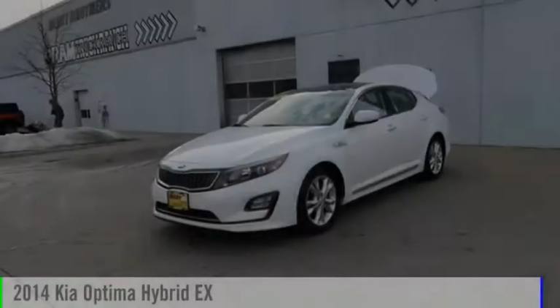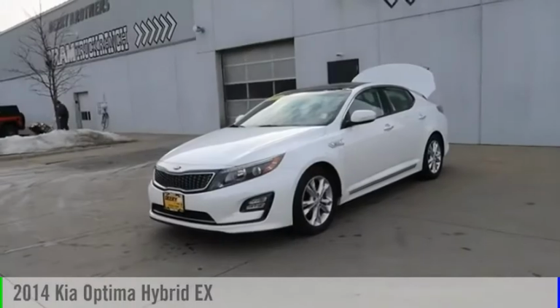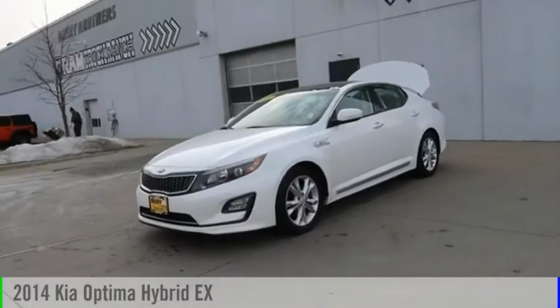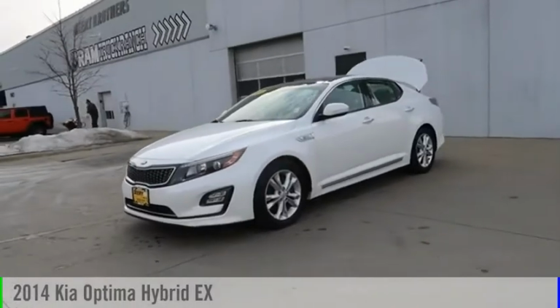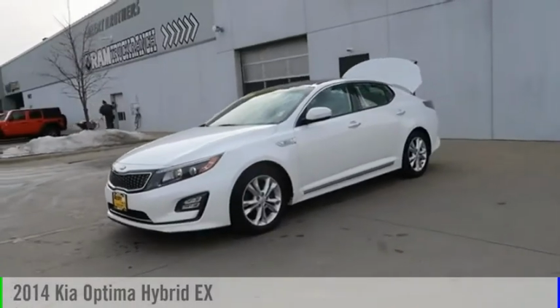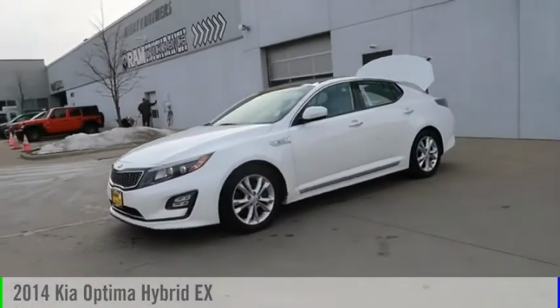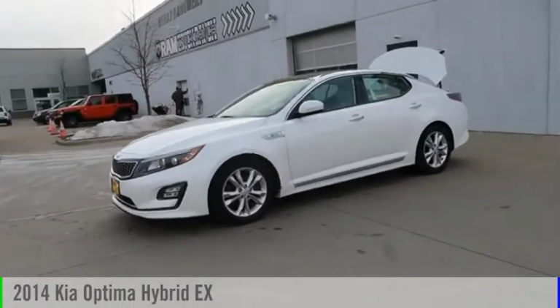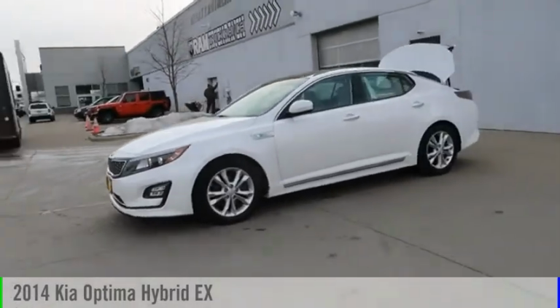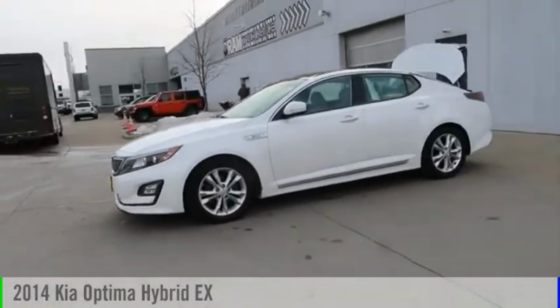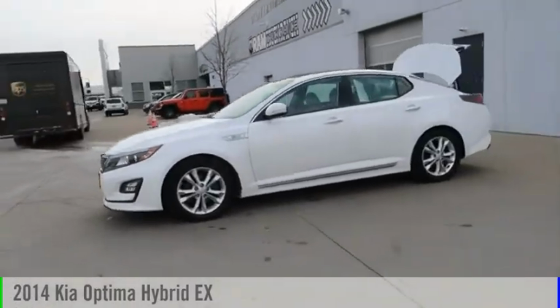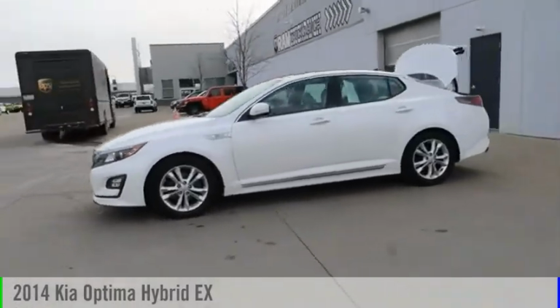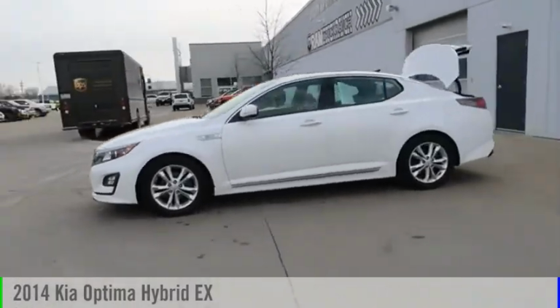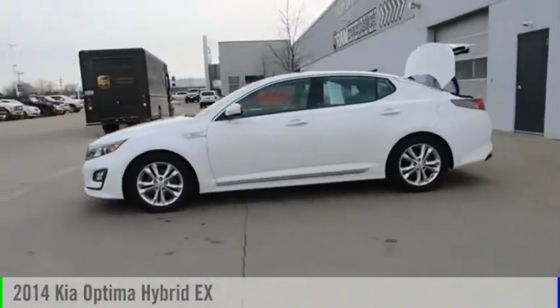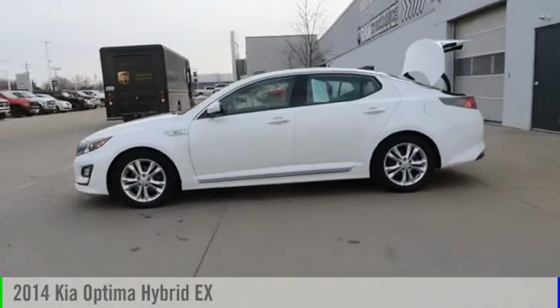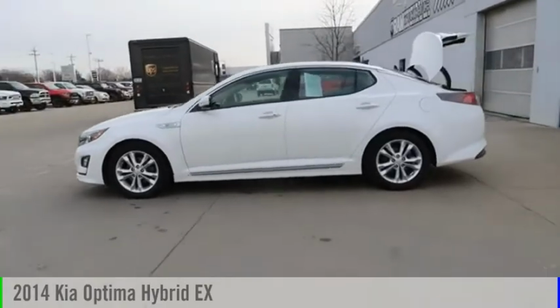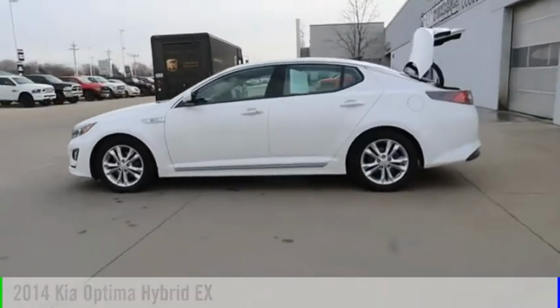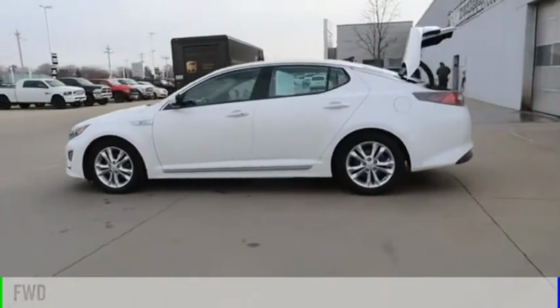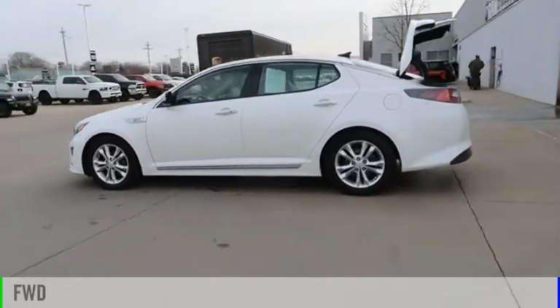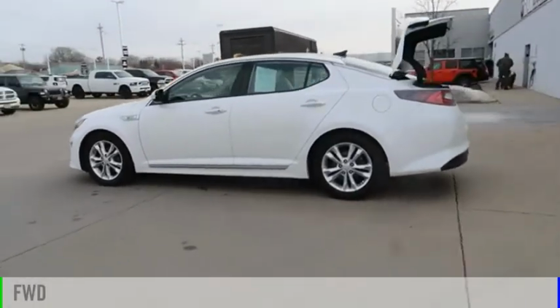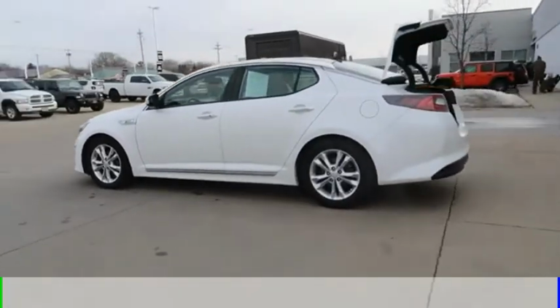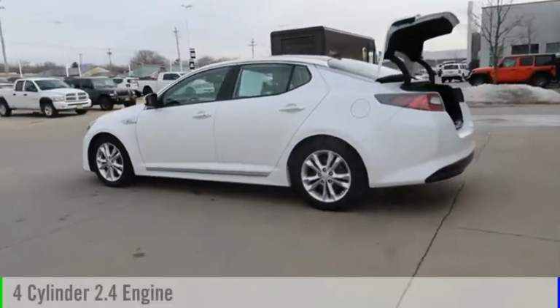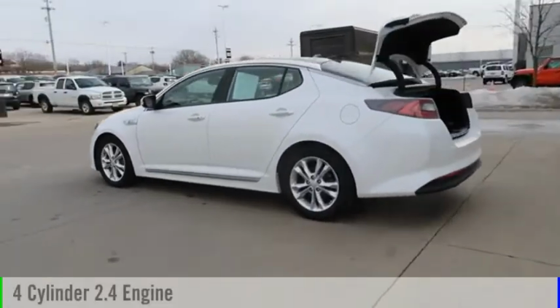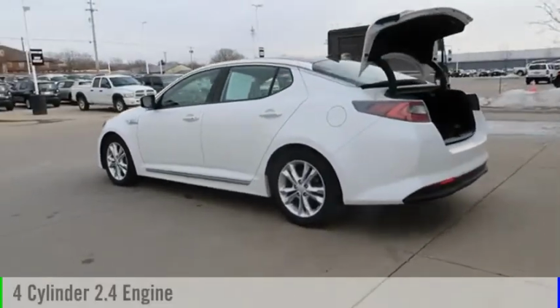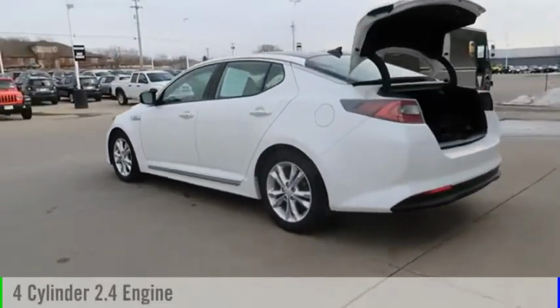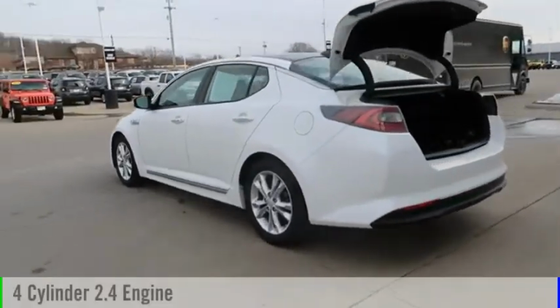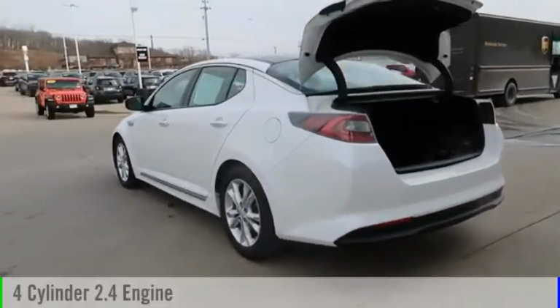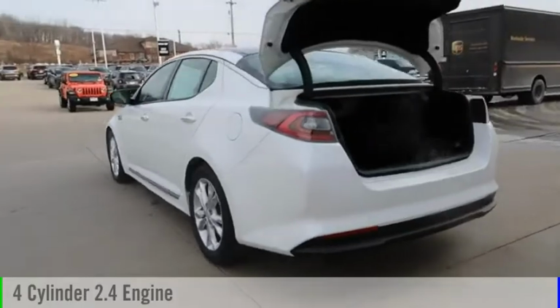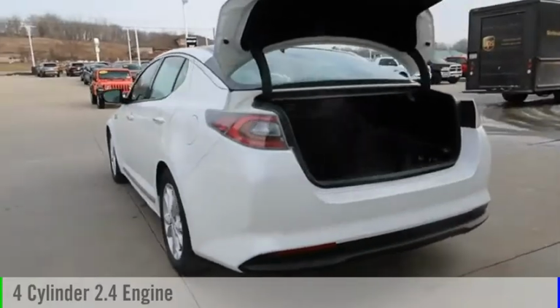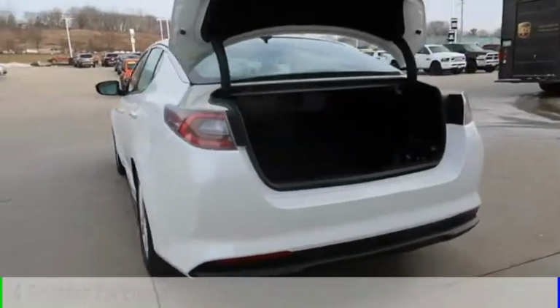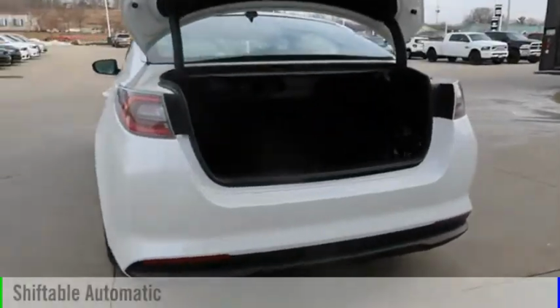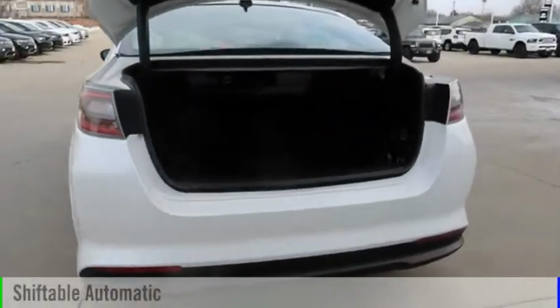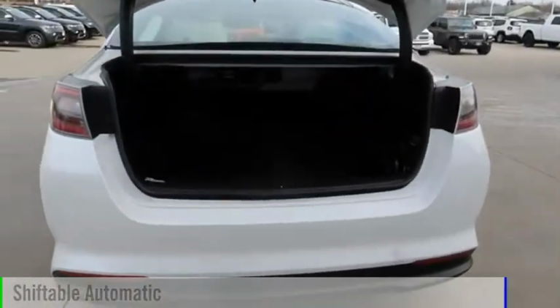Looking for the right vehicle? Check out the 2014 Optima Hybrid. This vehicle is powered by a front-wheel drive, 4-cylinder, 2.4-liter engine, and comes with an automatic transmission.